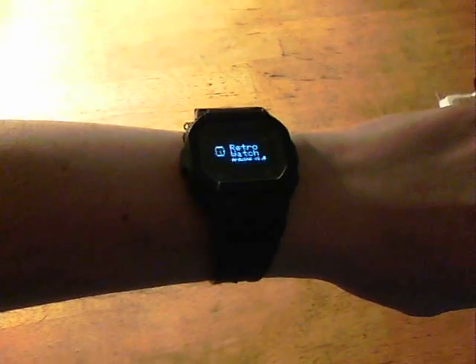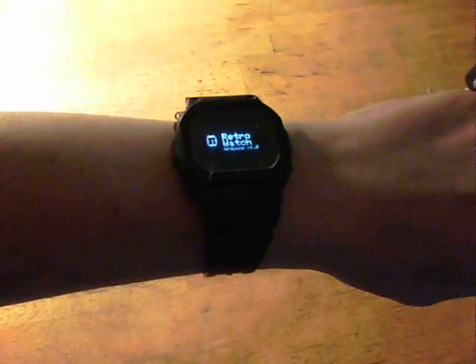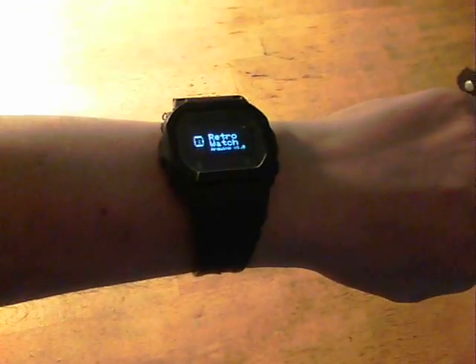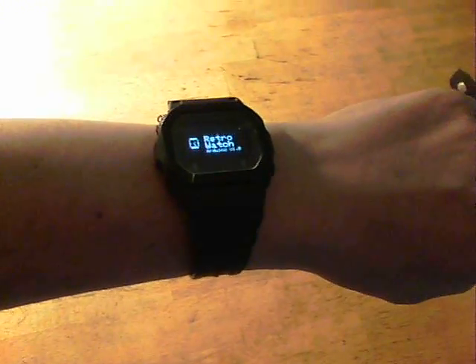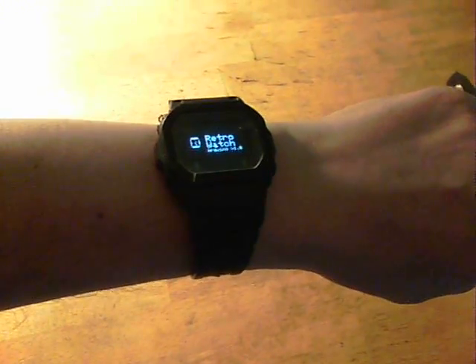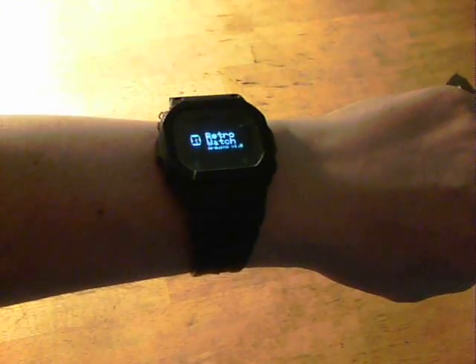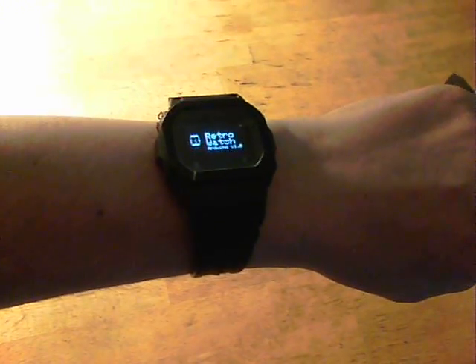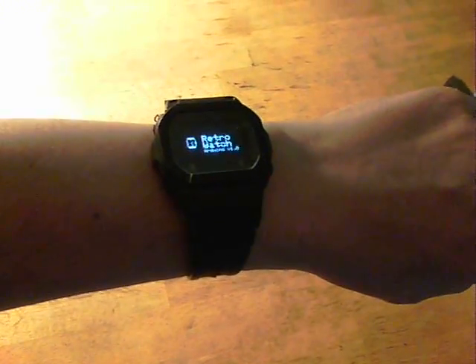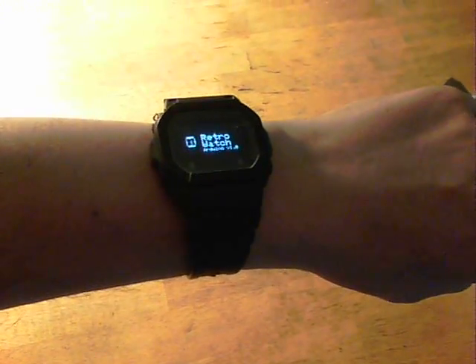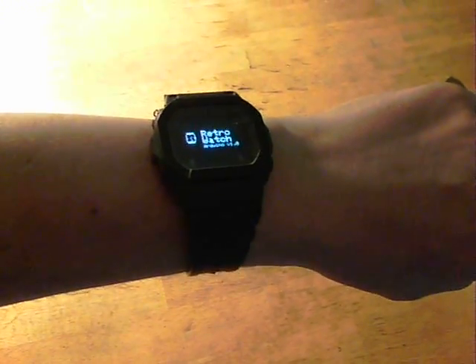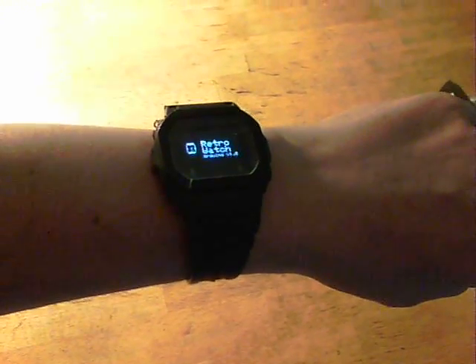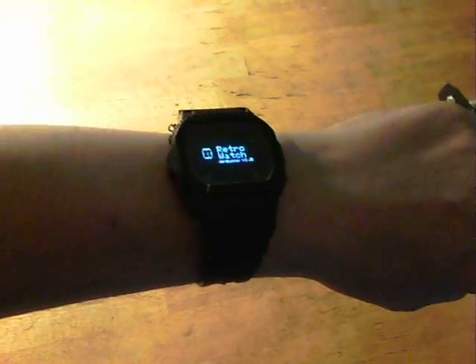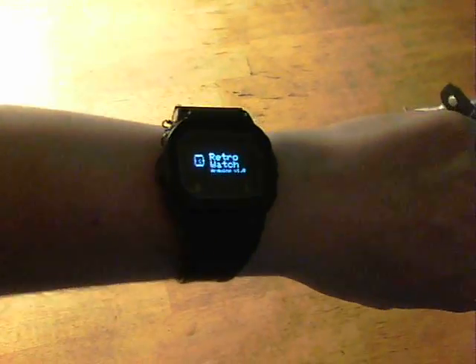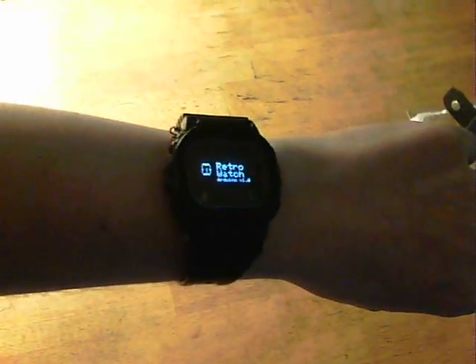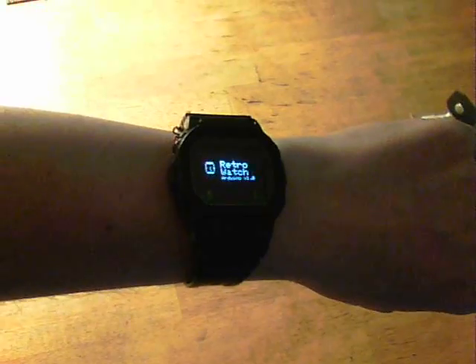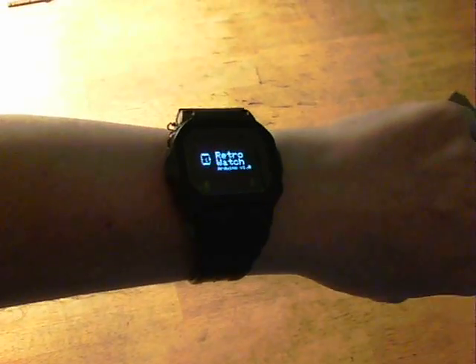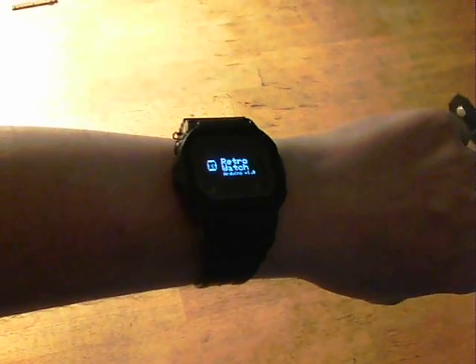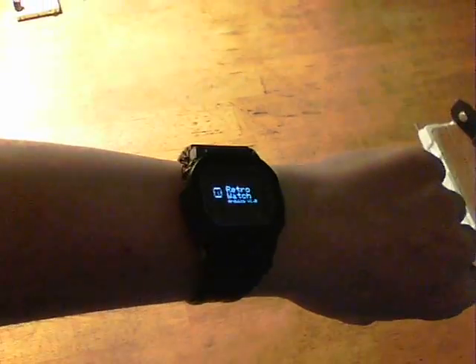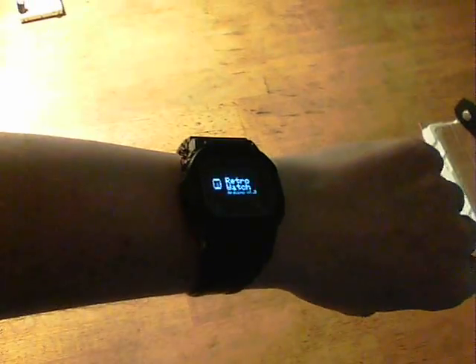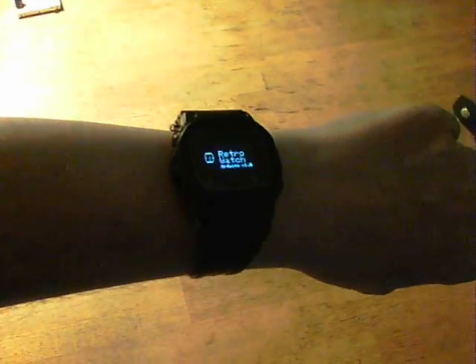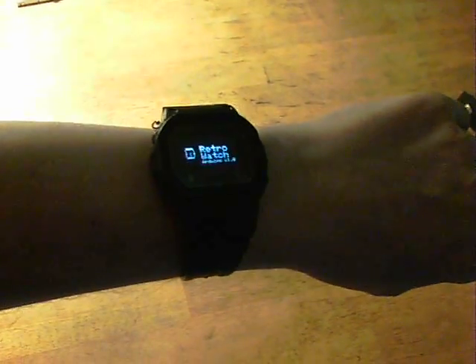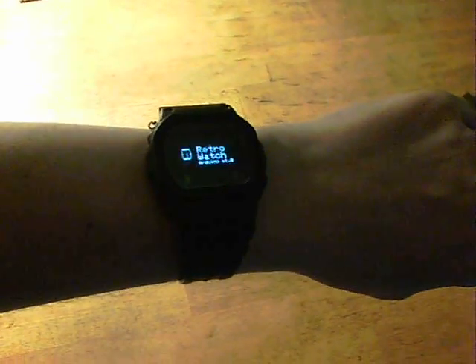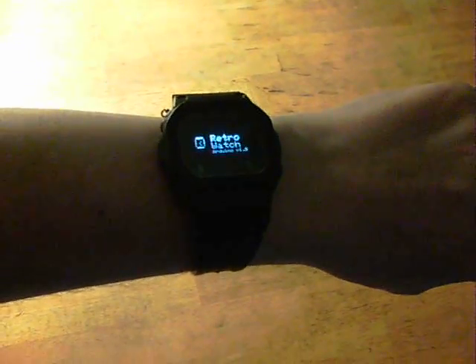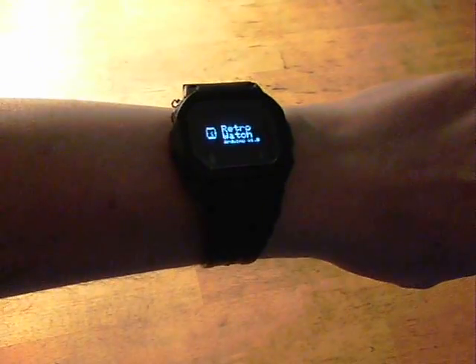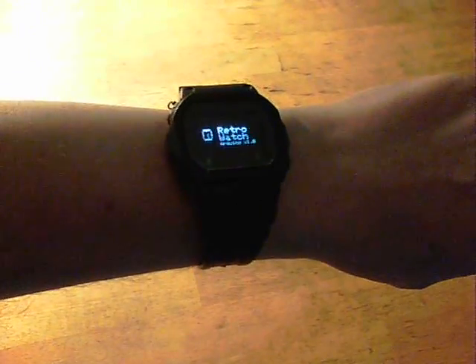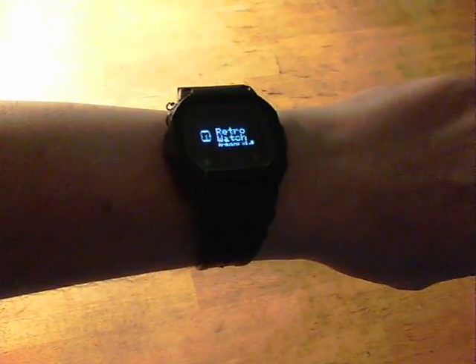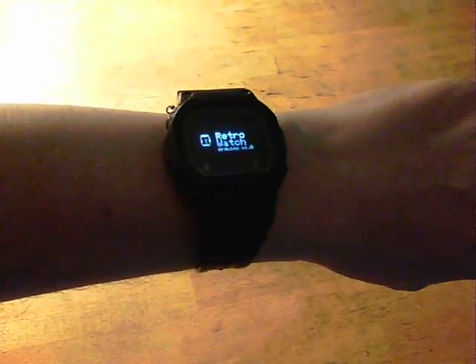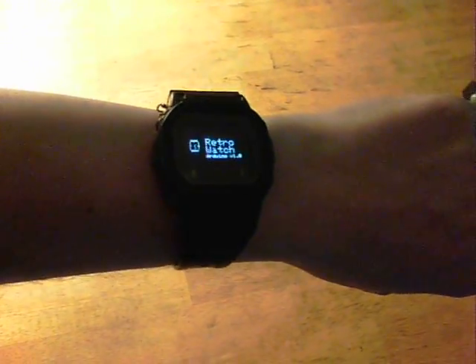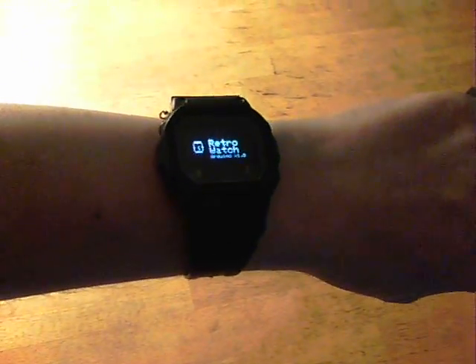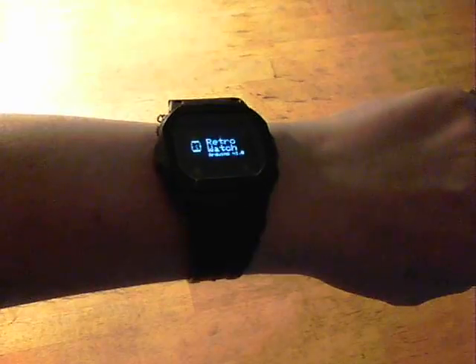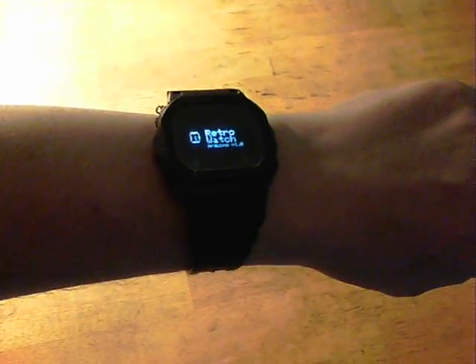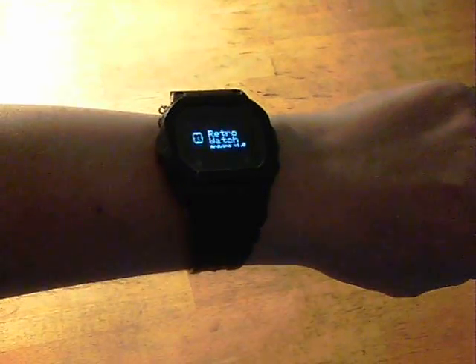This is my build of a retro watch. It's based on an Arduino and costs less than $25 to make, and it's a simple smartwatch. I'll explain now how it works and what it does.